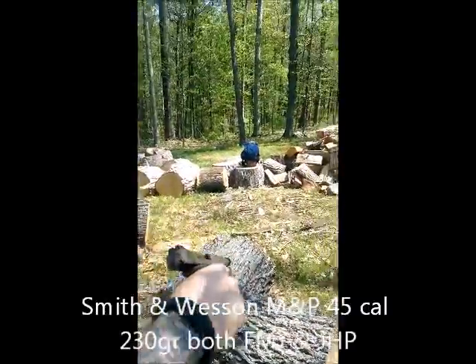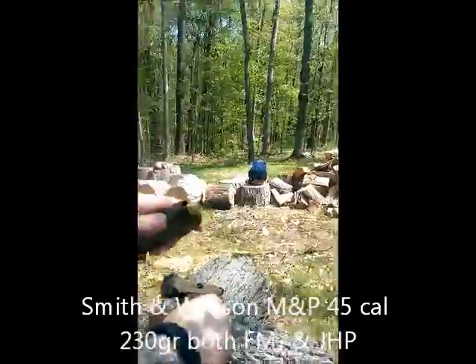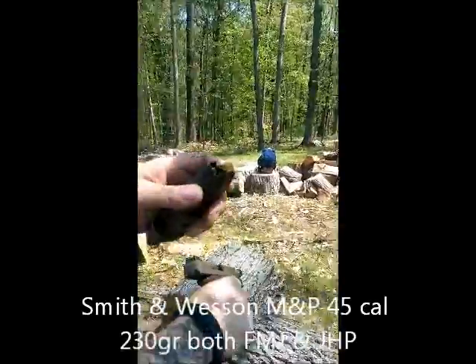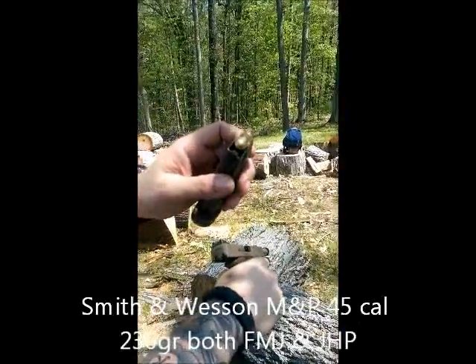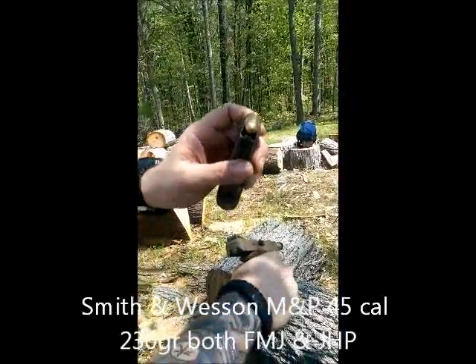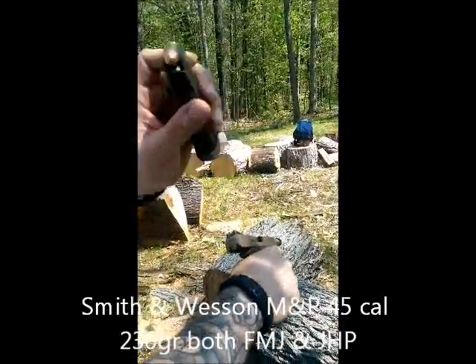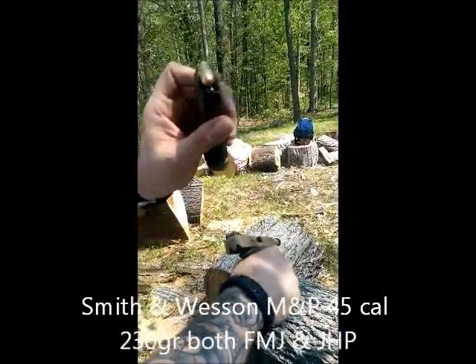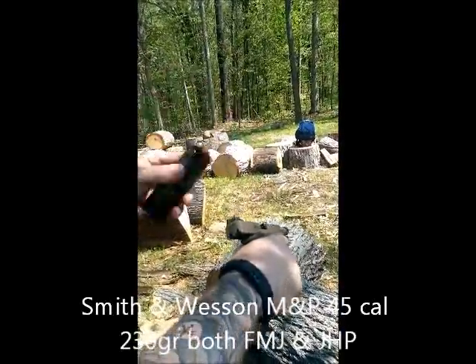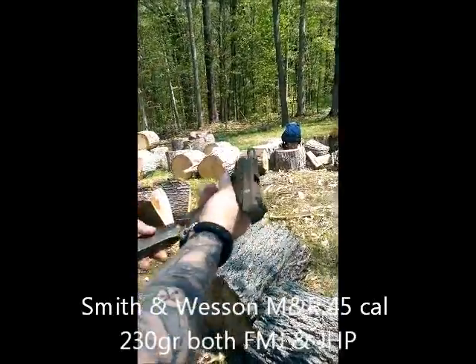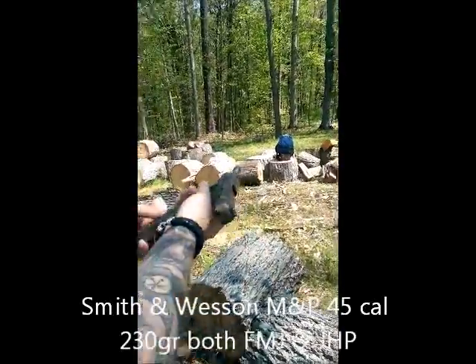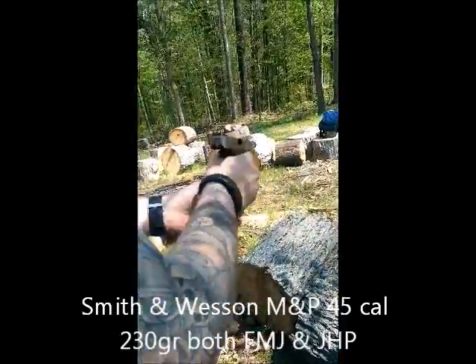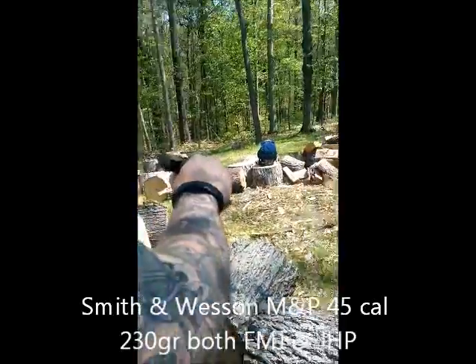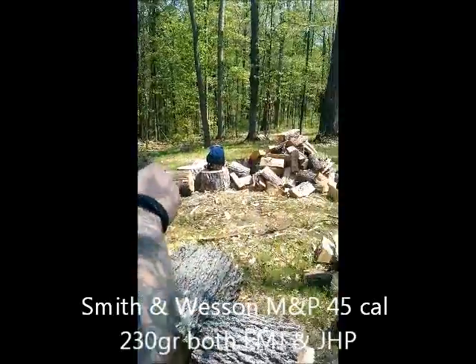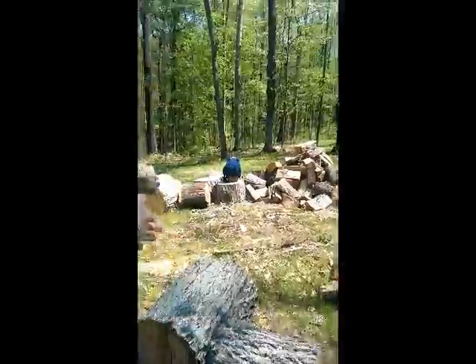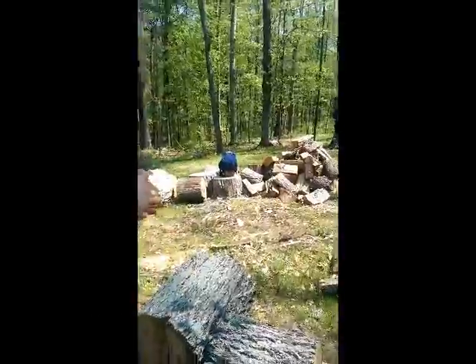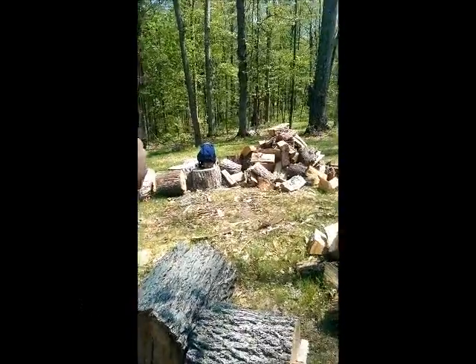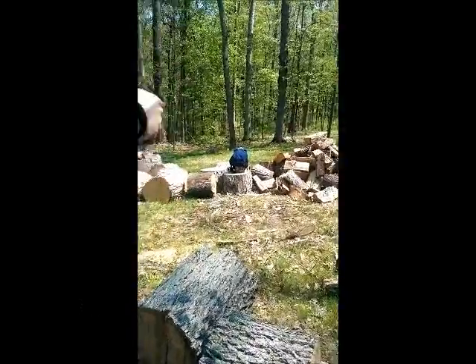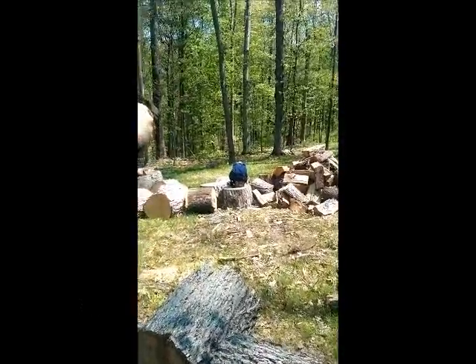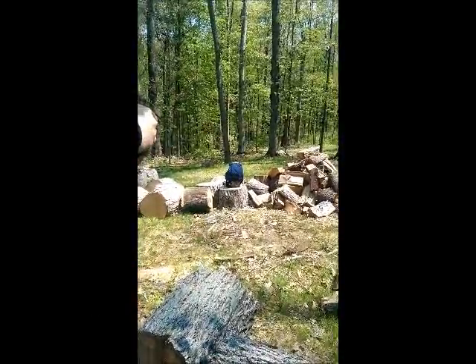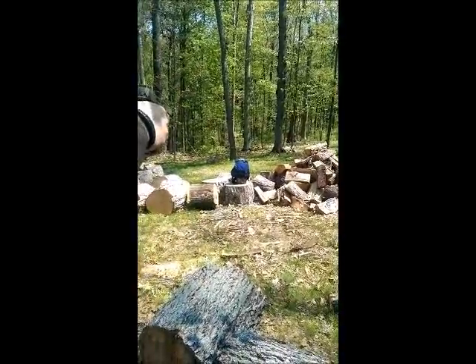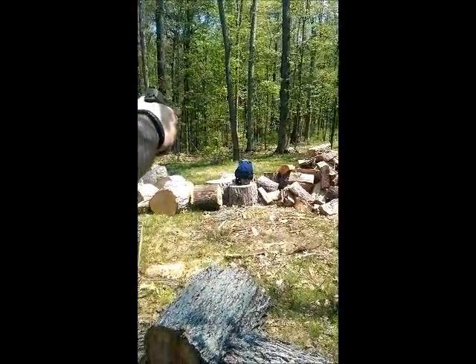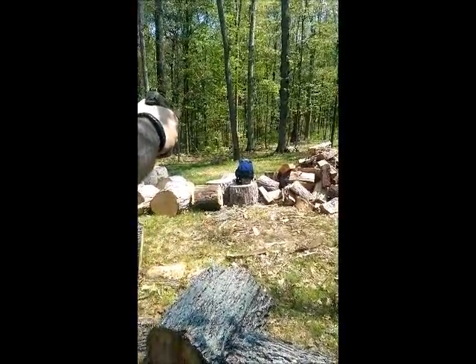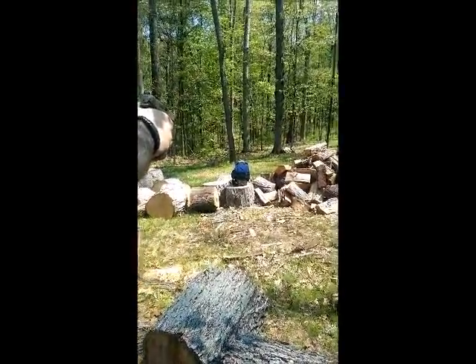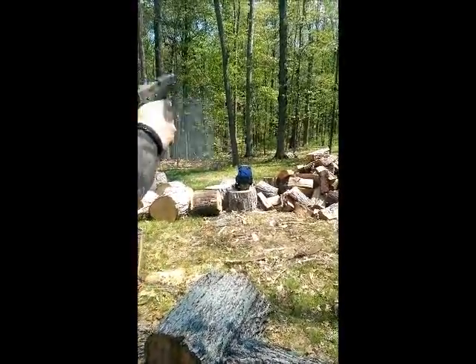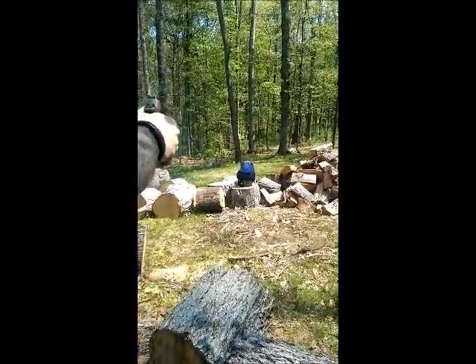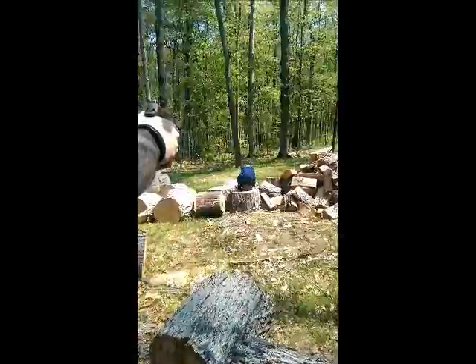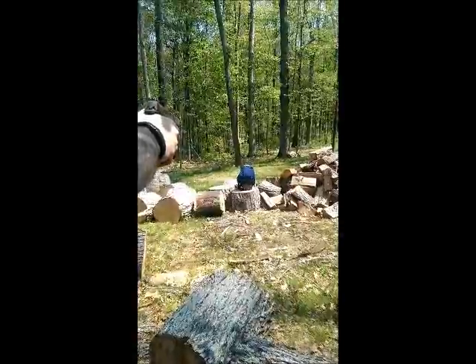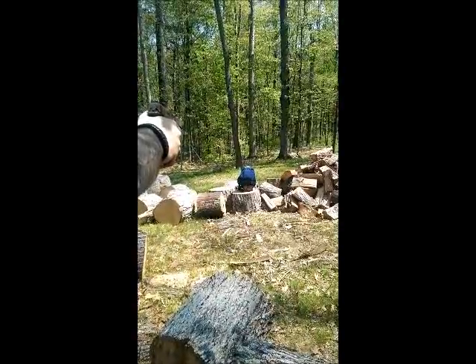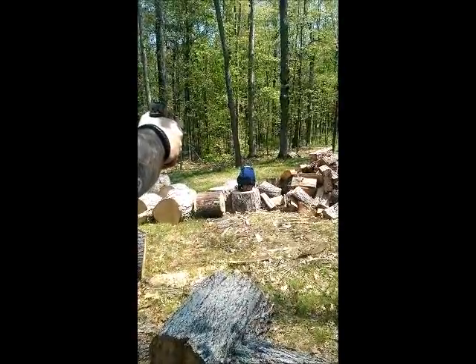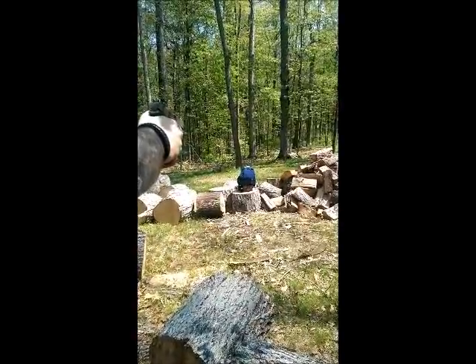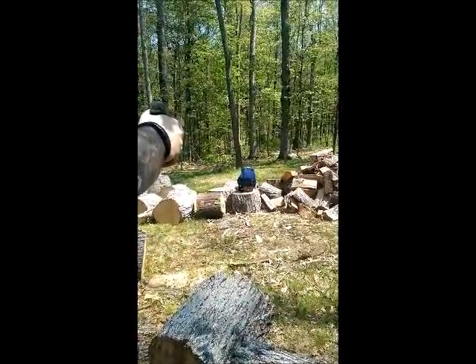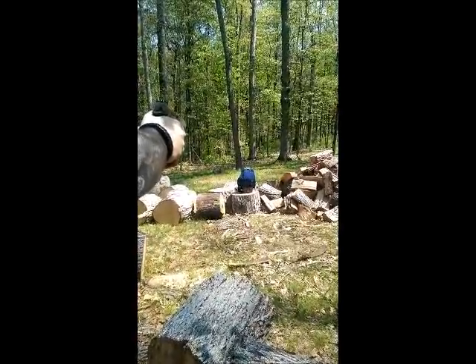45 in the middle. Now the 45 — I've got a full metal jacket and a hollow point, so I'm going to shoot both. We'll see if it doesn't stay up for both of them. That's a full metal jacket, here's the hollow point.